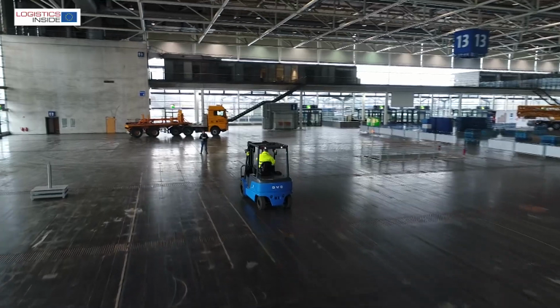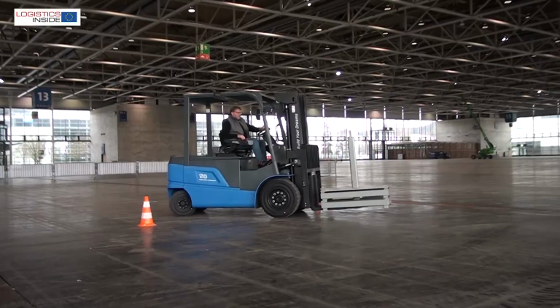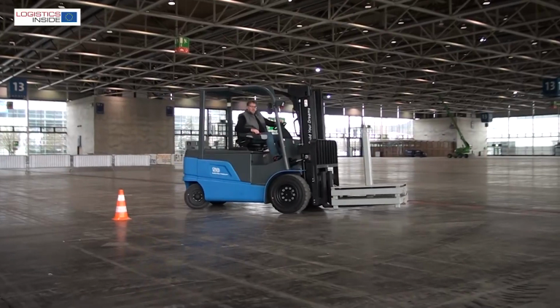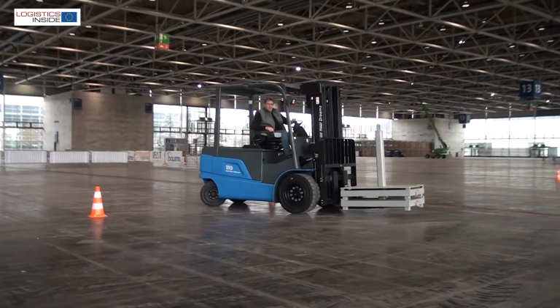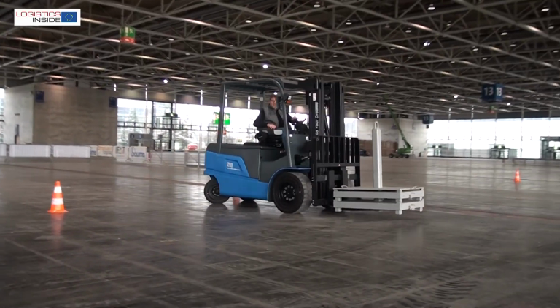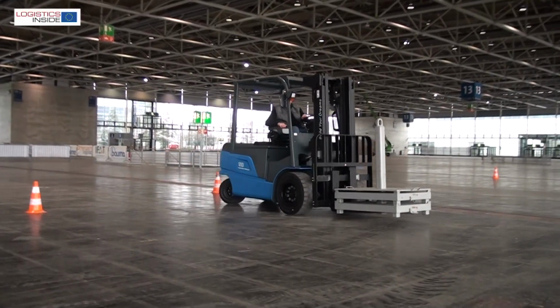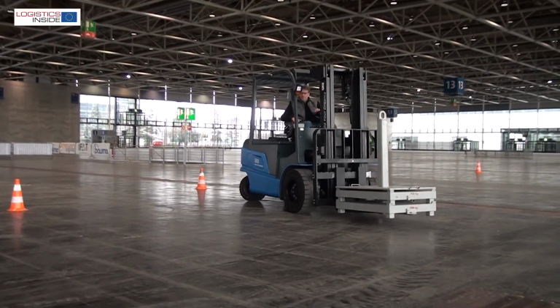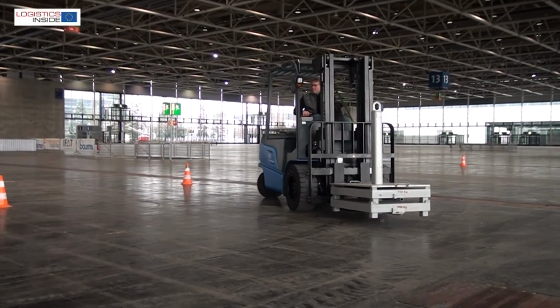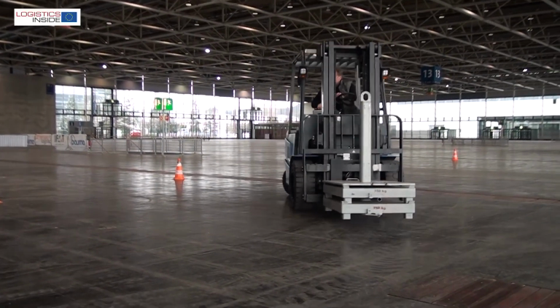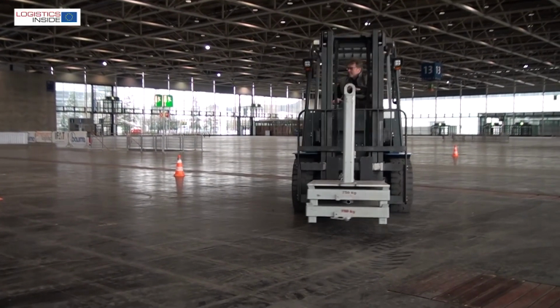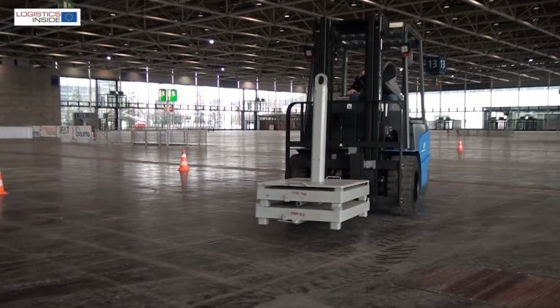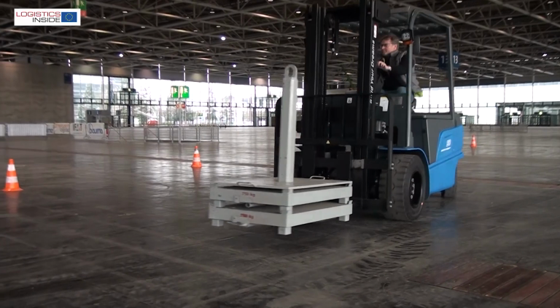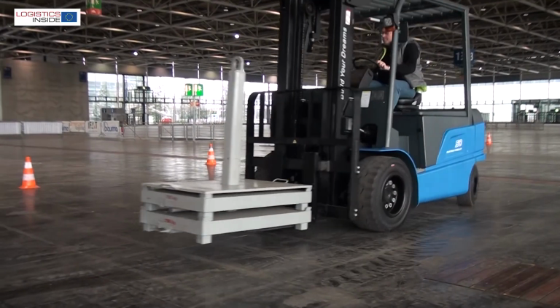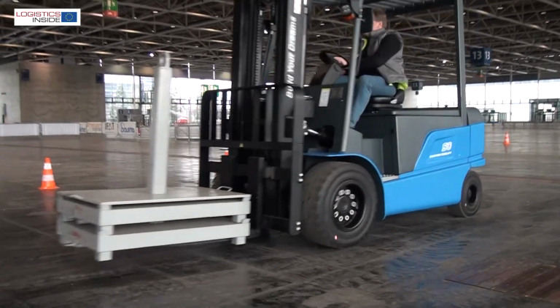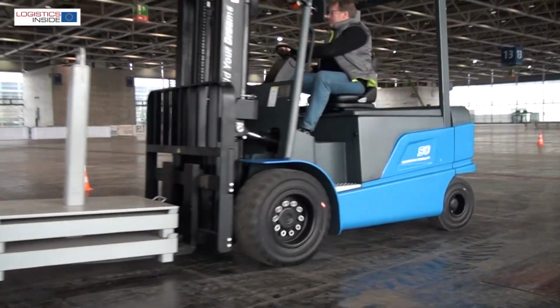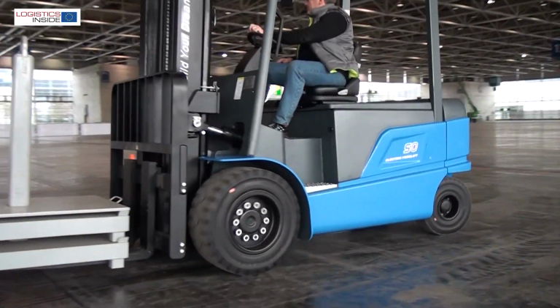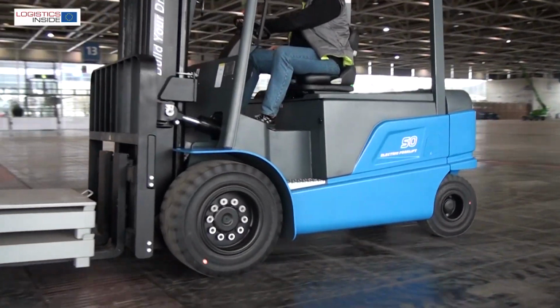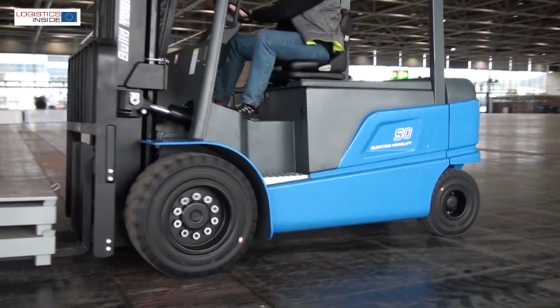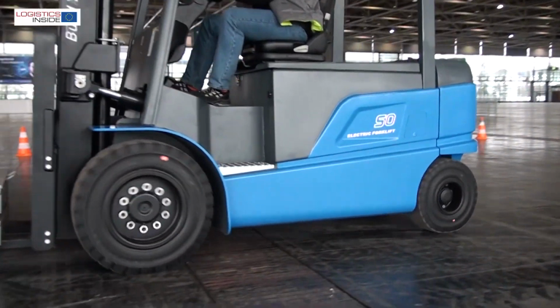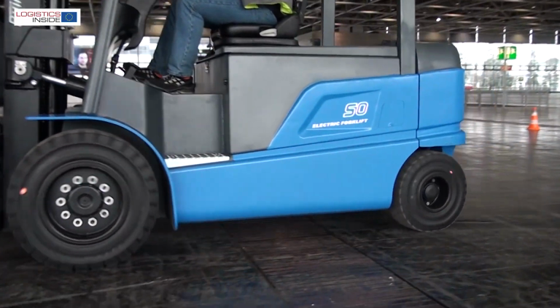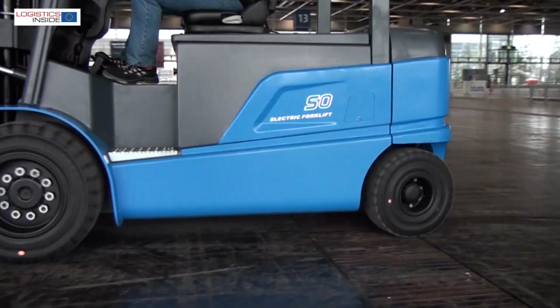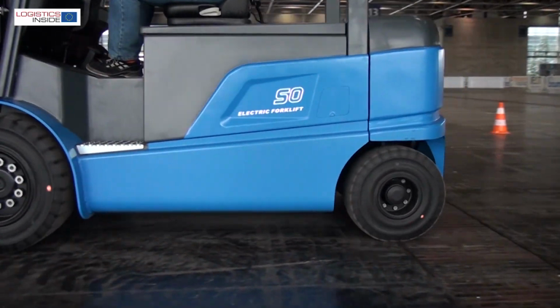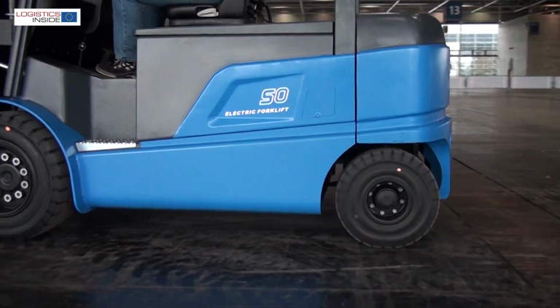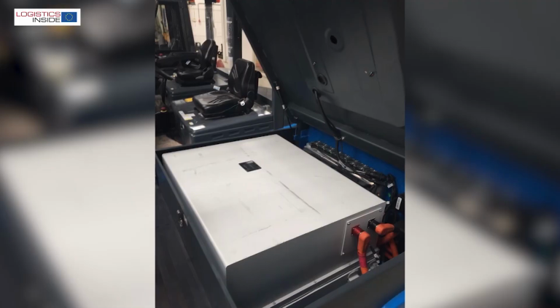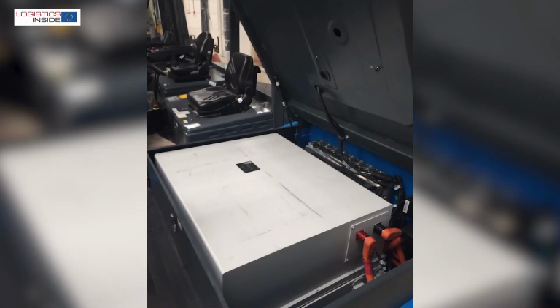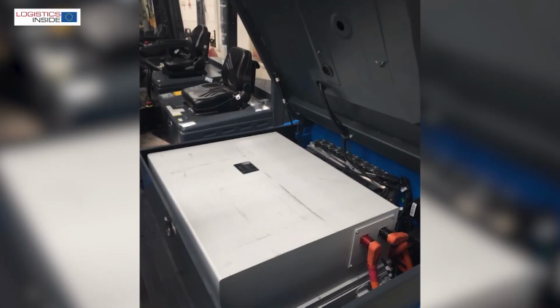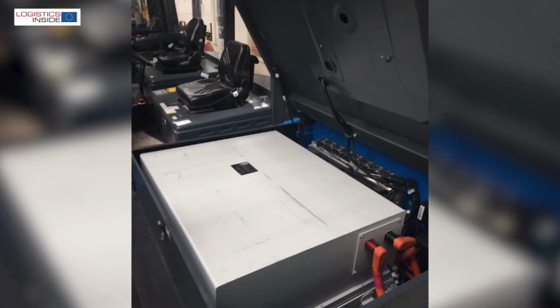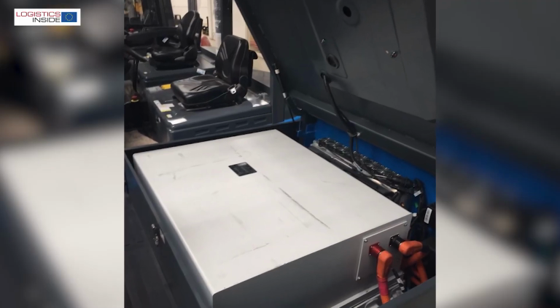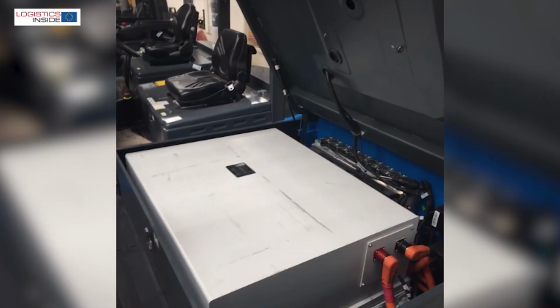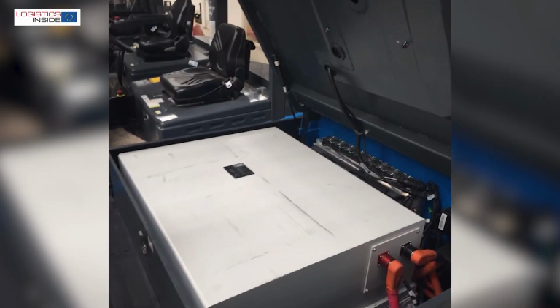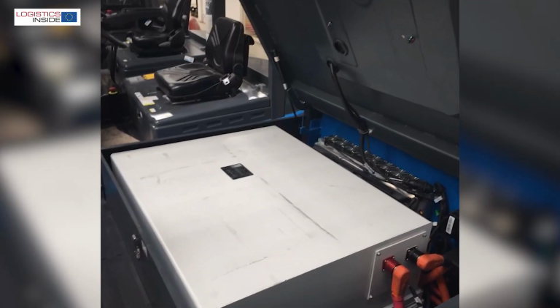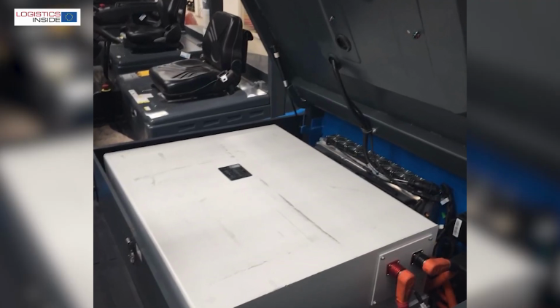After the successful introduction of trucks up to three and a half ton, BYD is steadily expanding its truck program. The five ton EZB50 is one such step. The completely maintenance-free lithium iron phosphate battery is the big advantage.